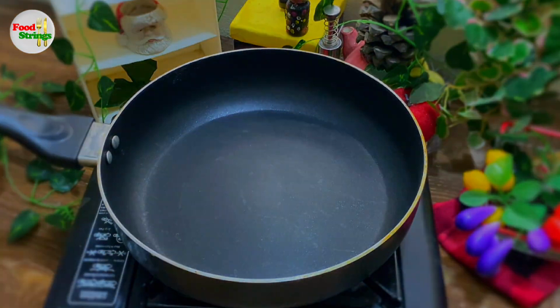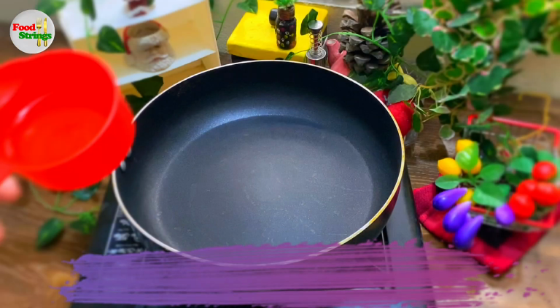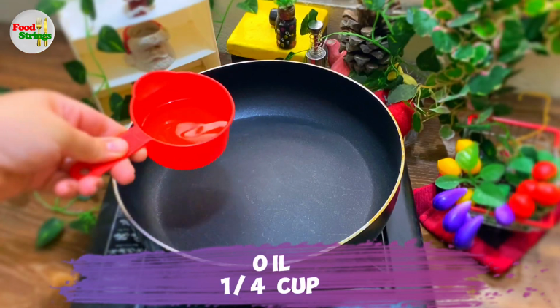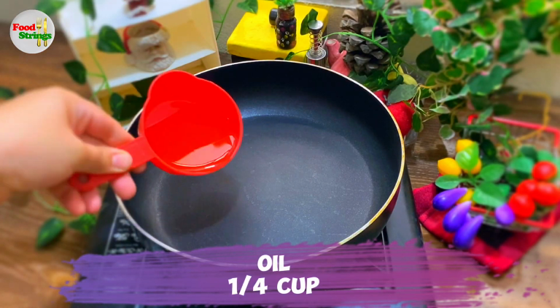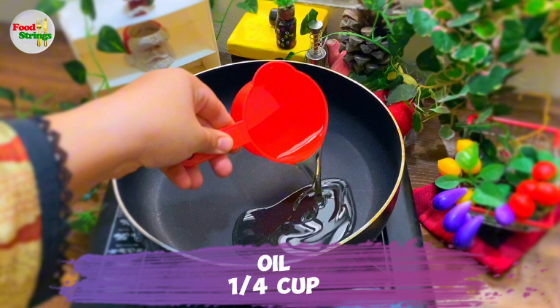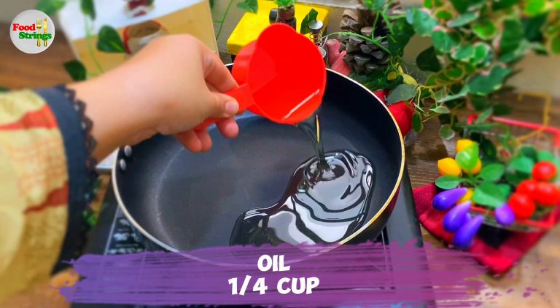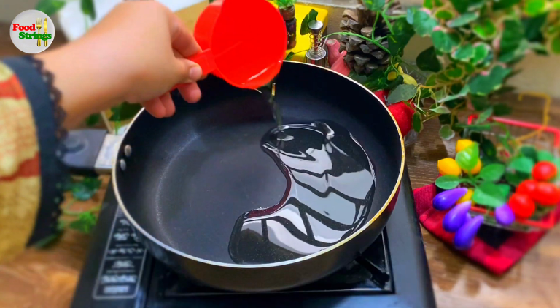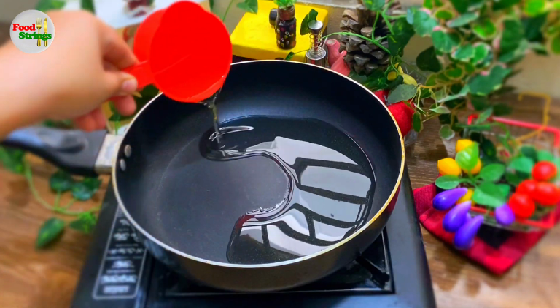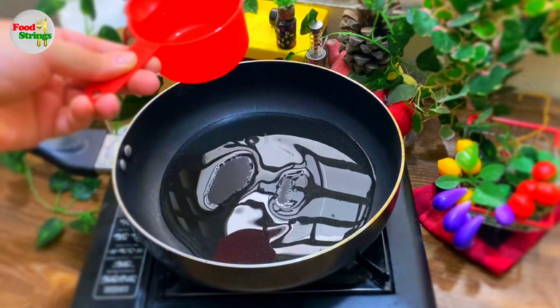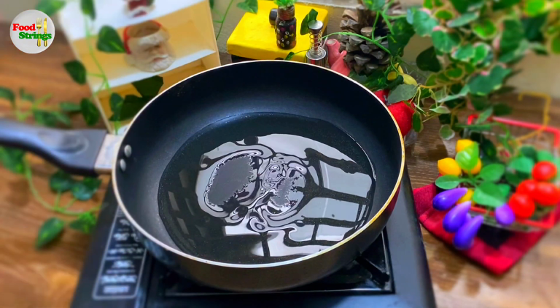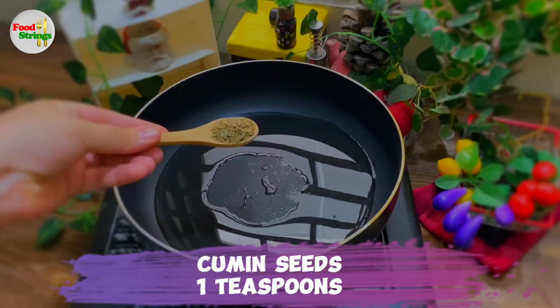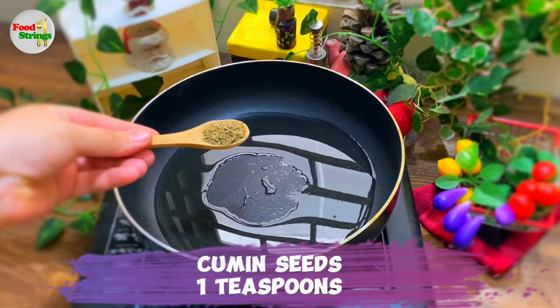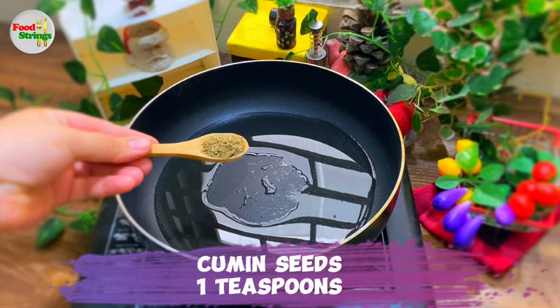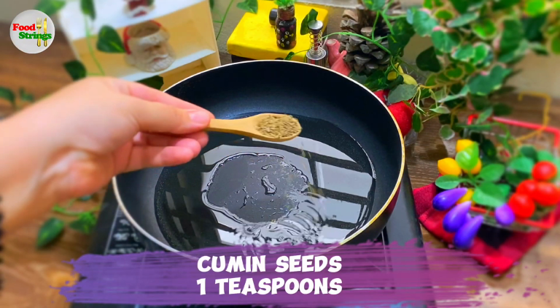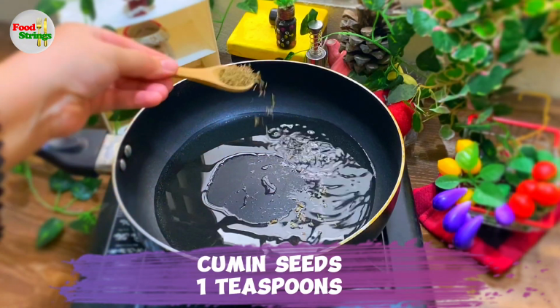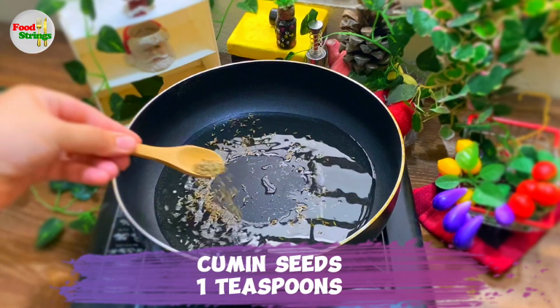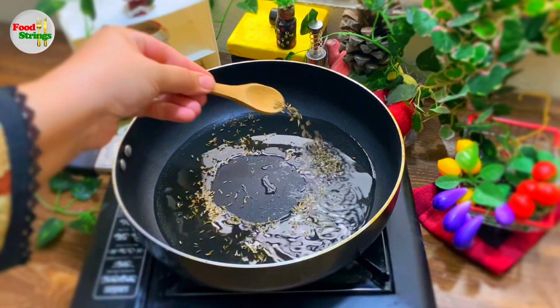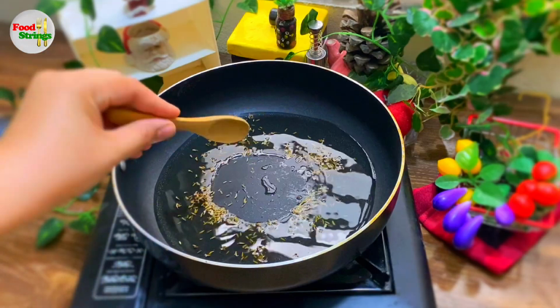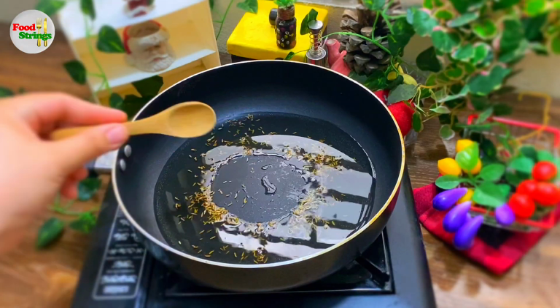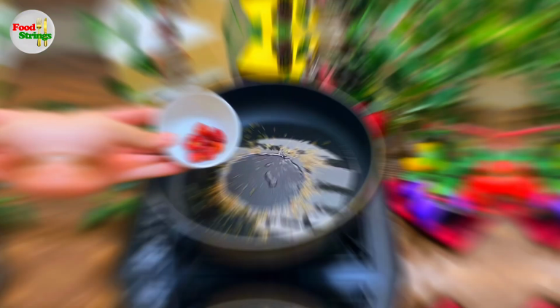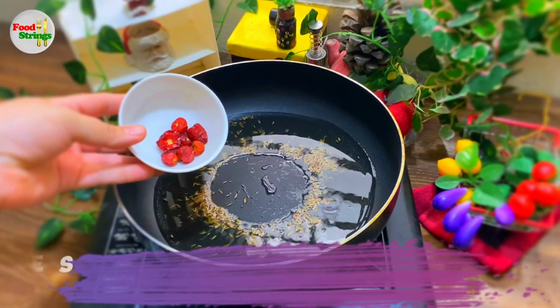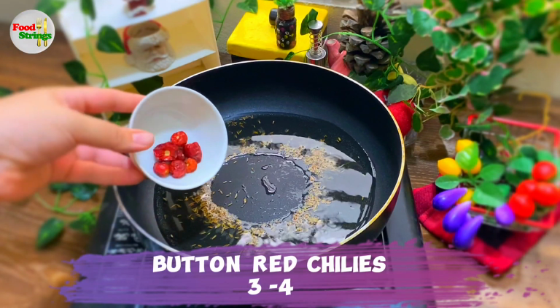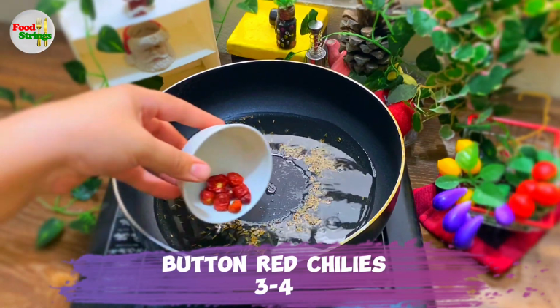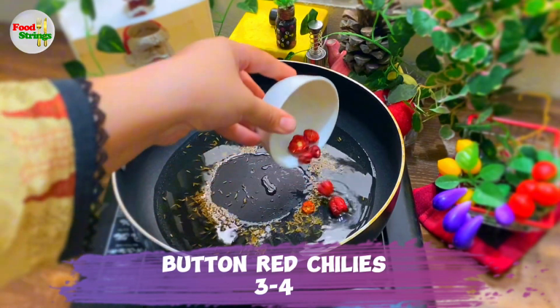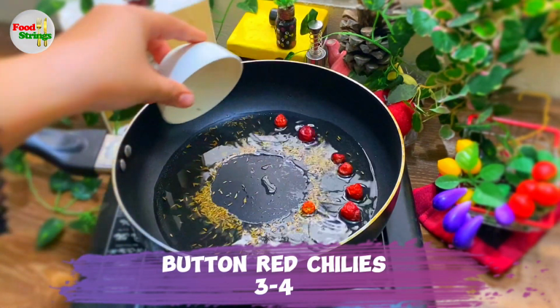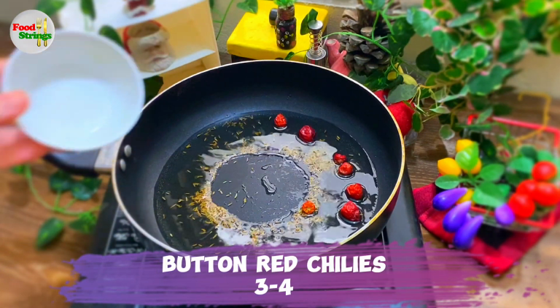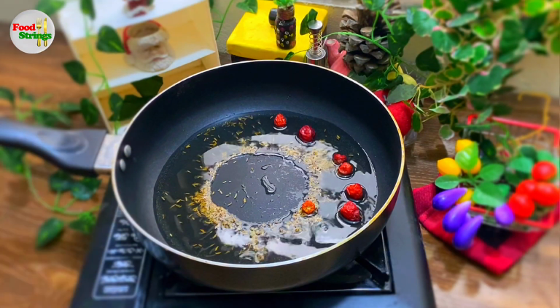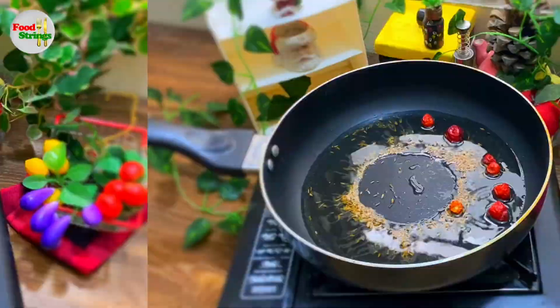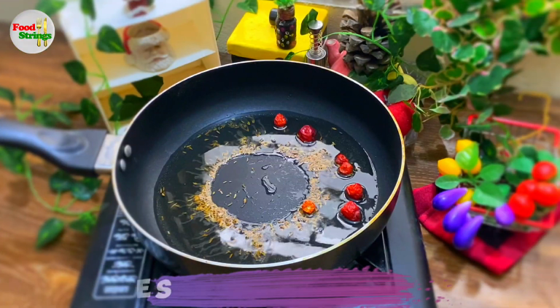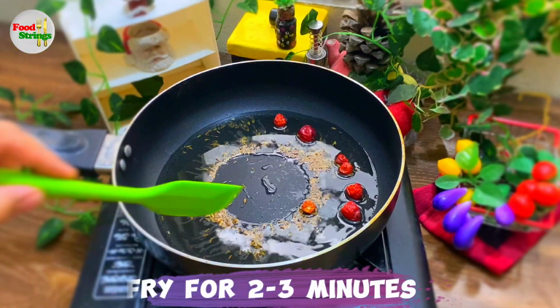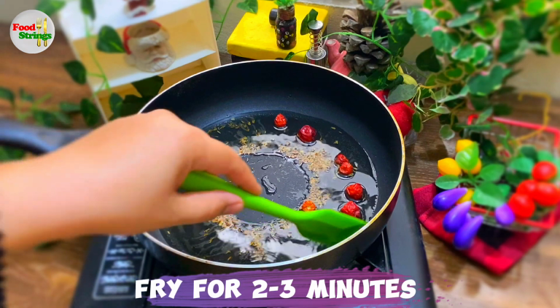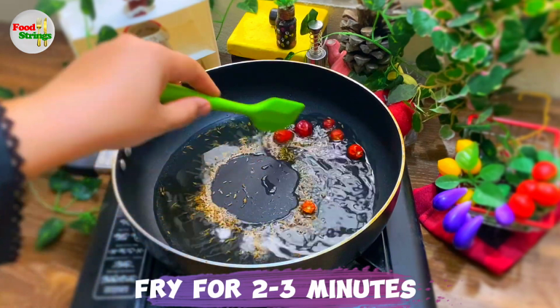Oil, 1 quarter cup. Cumin seeds, 1 teaspoon. Button red chilies, 3-4. Fry for 2 to 3 minutes.